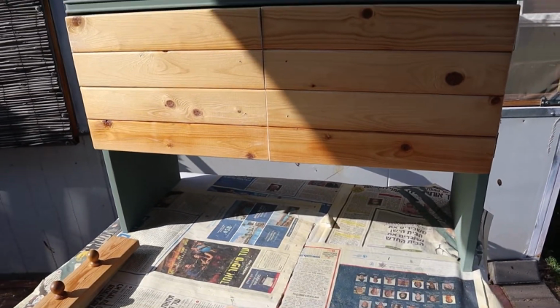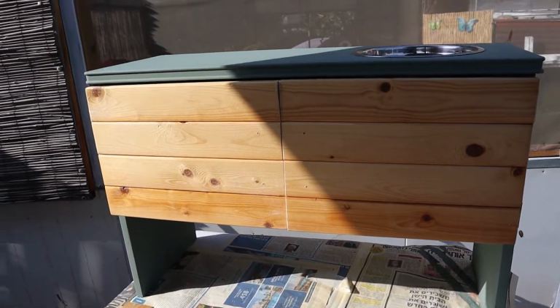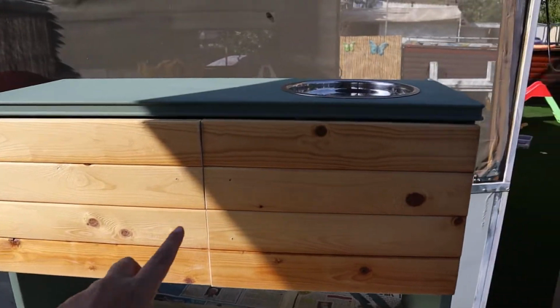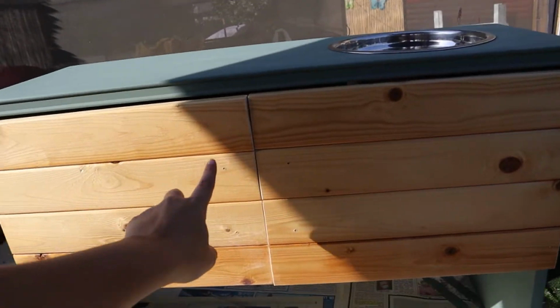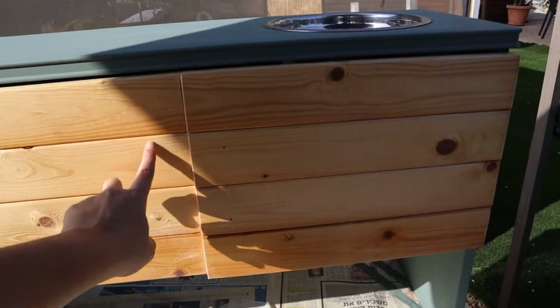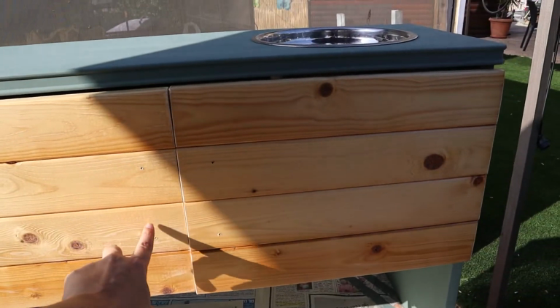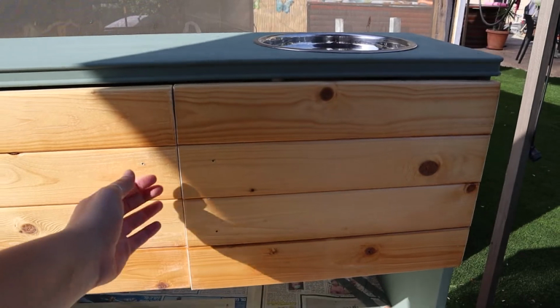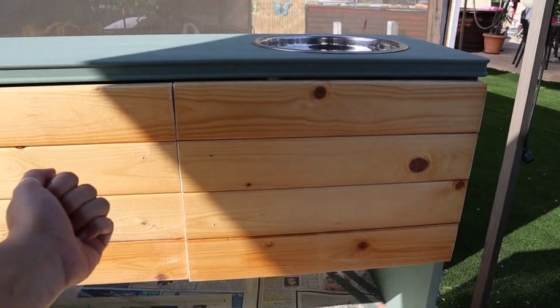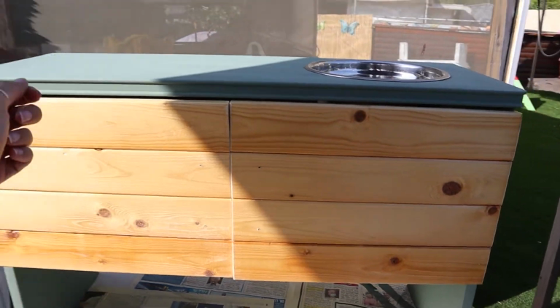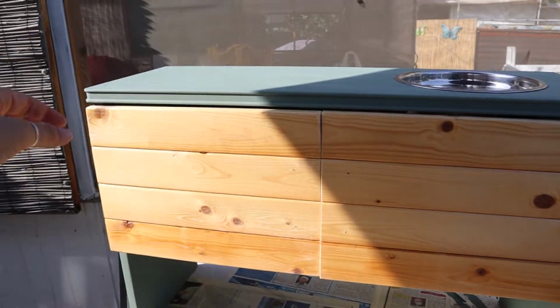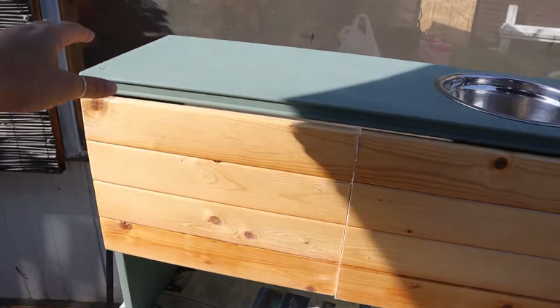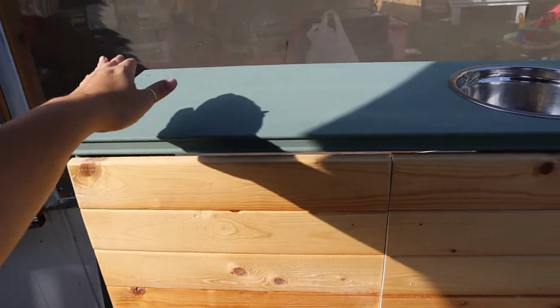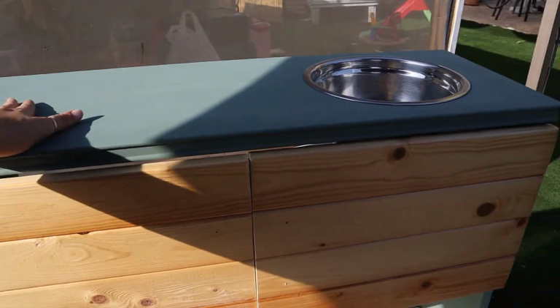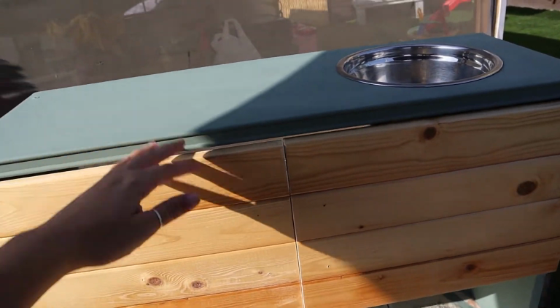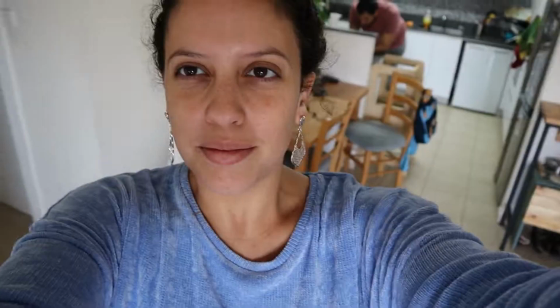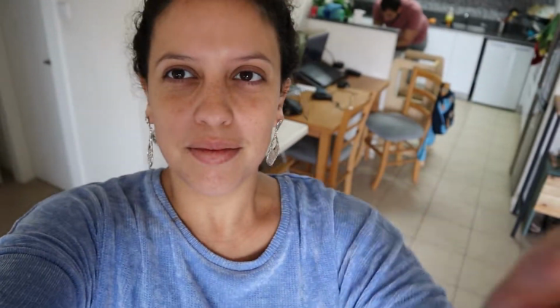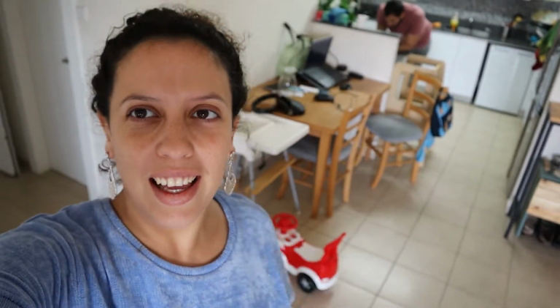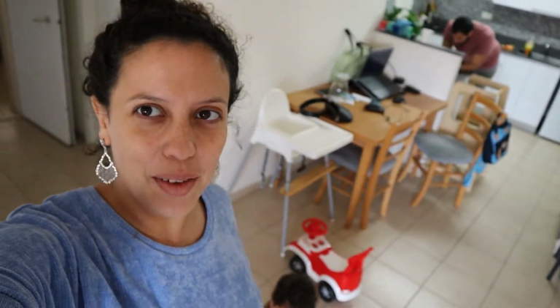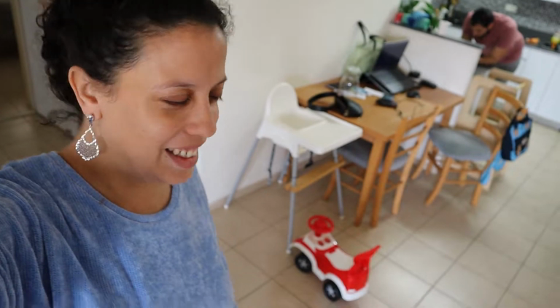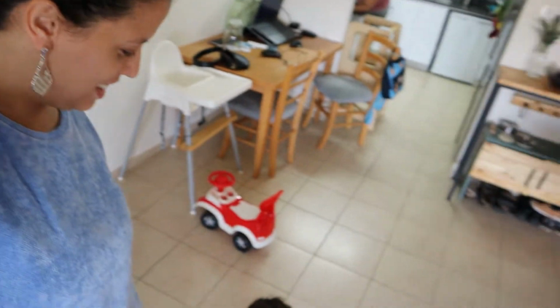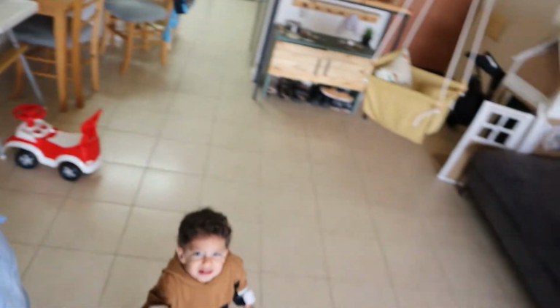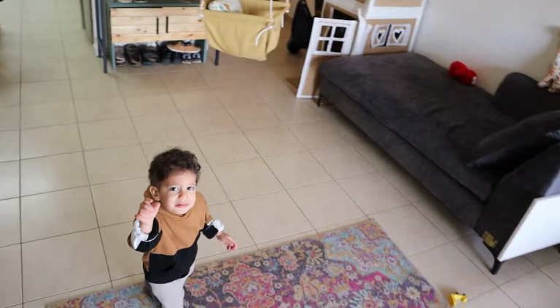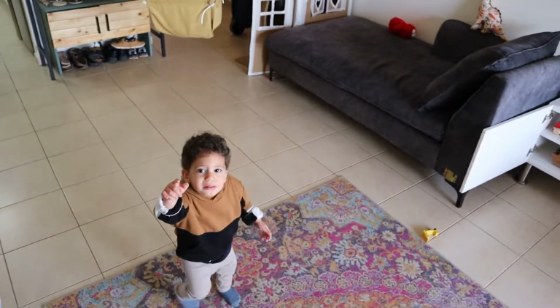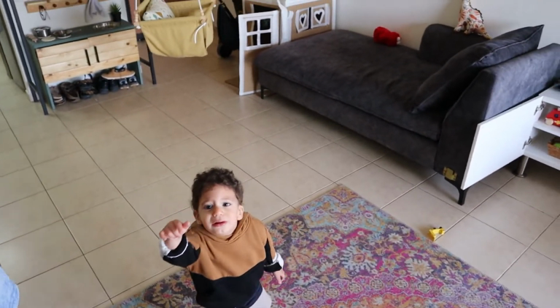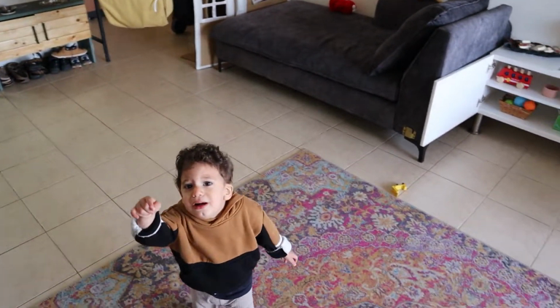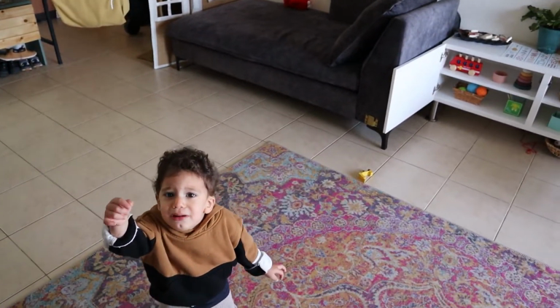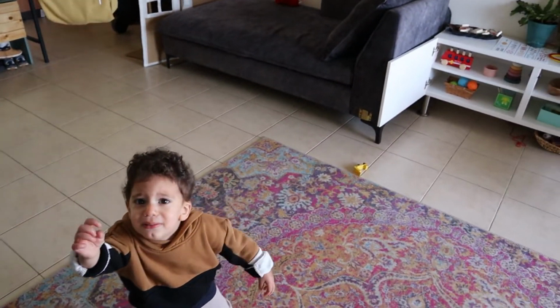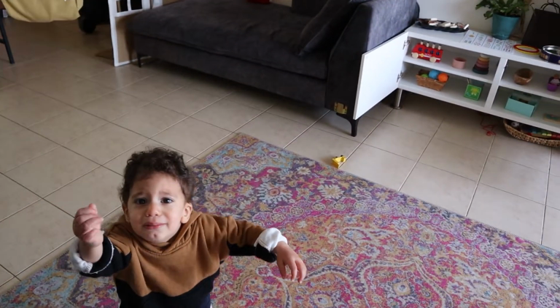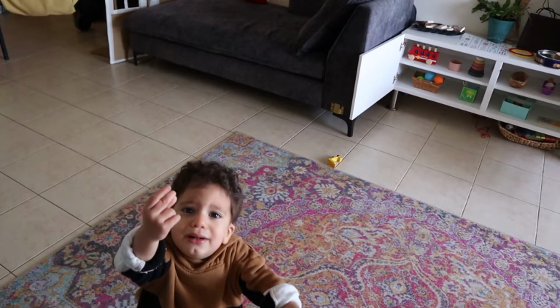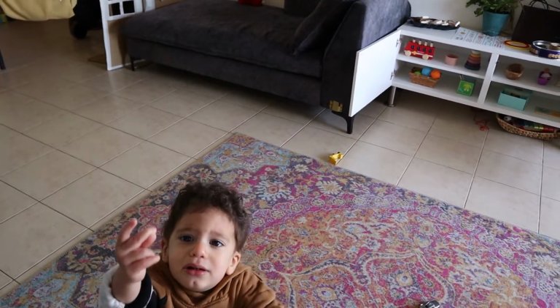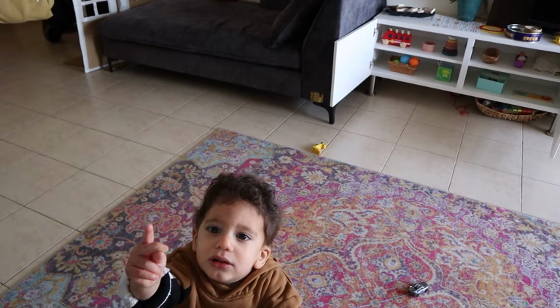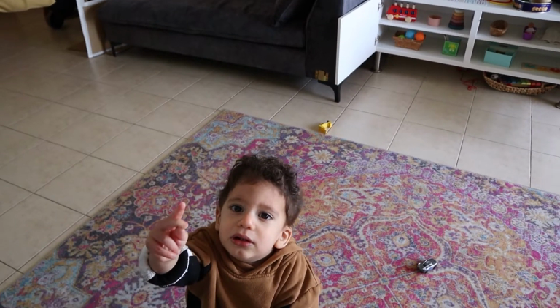I managed to put the doors on. Still have to put on the handles and up here — hello everybody, this is Peleg screaming because he wants the camera. This is mommy's camera!